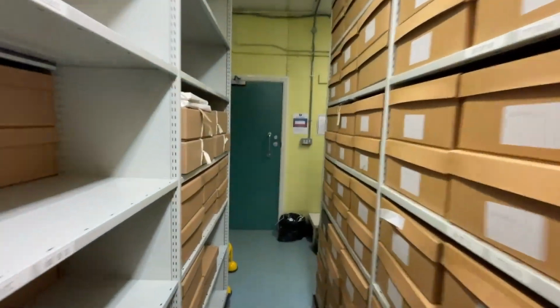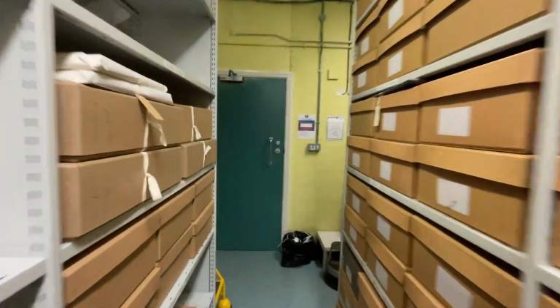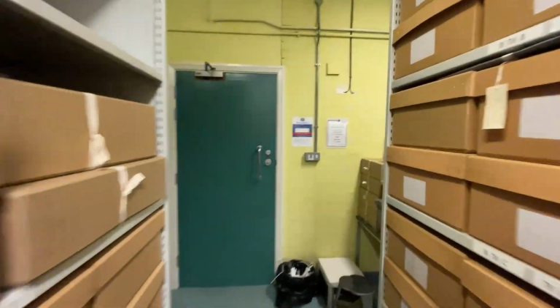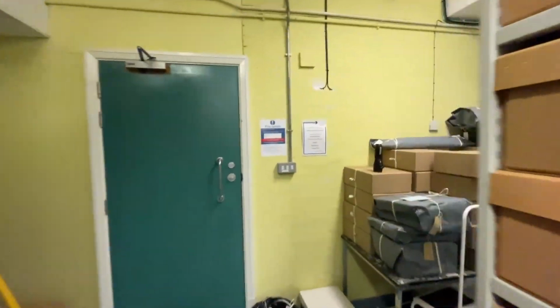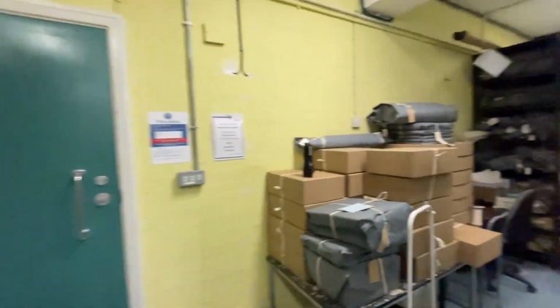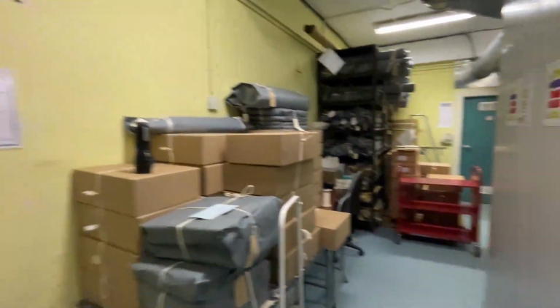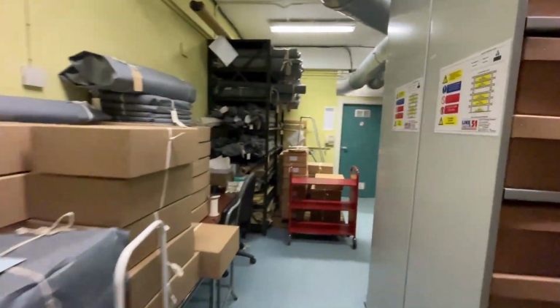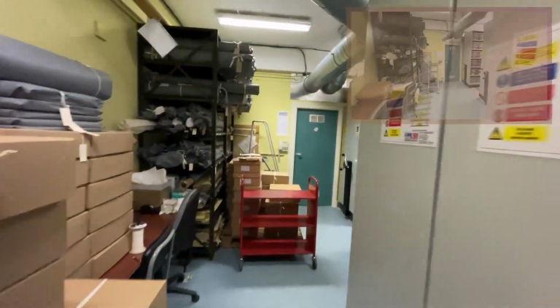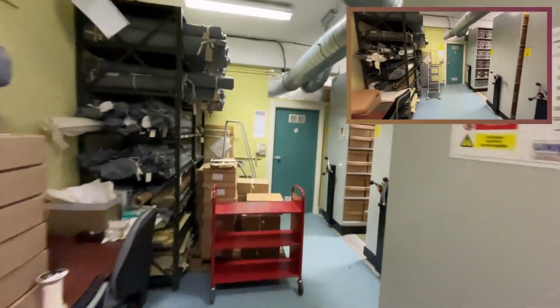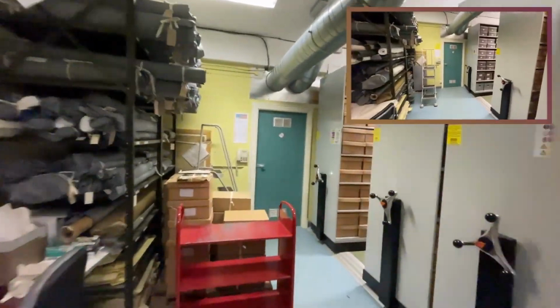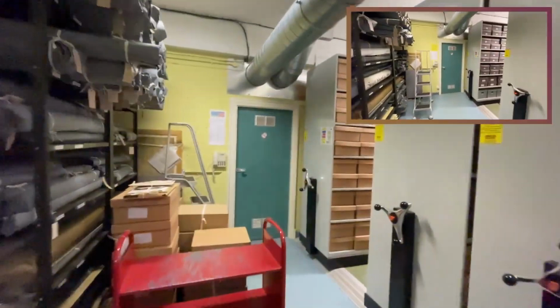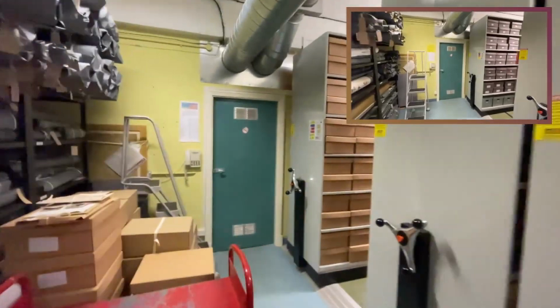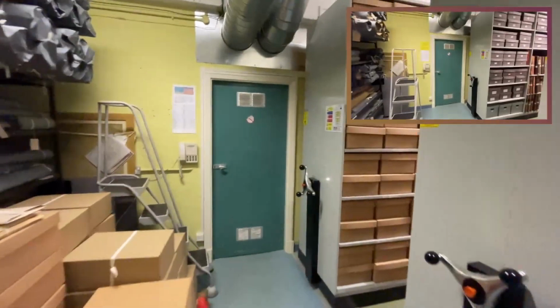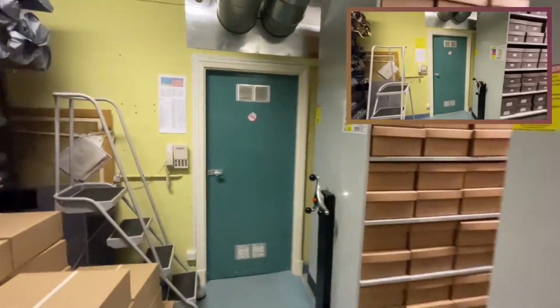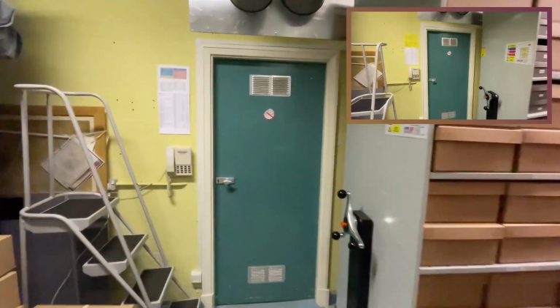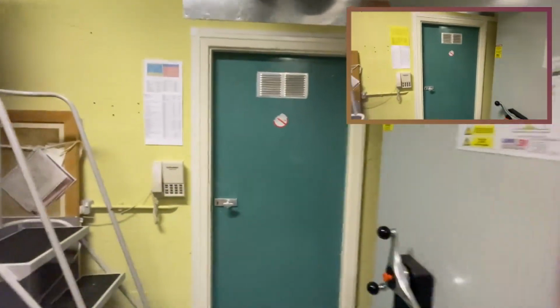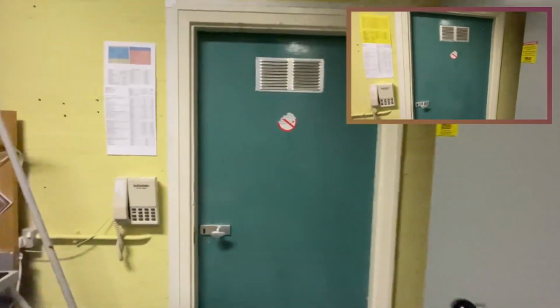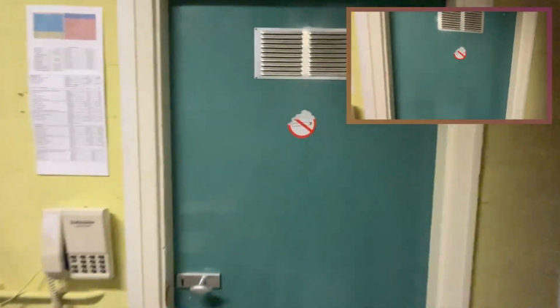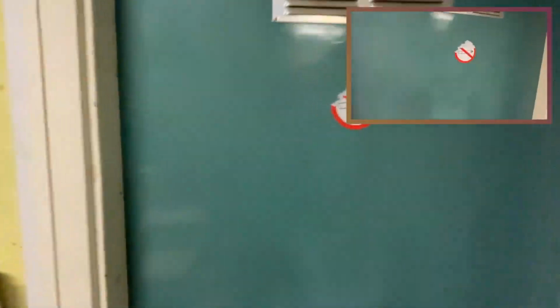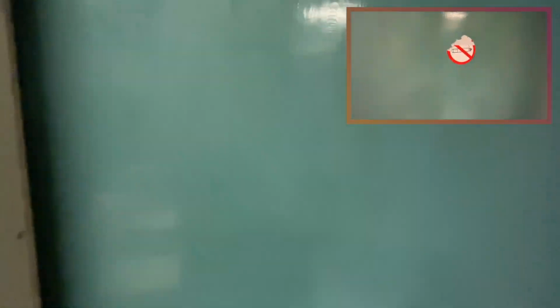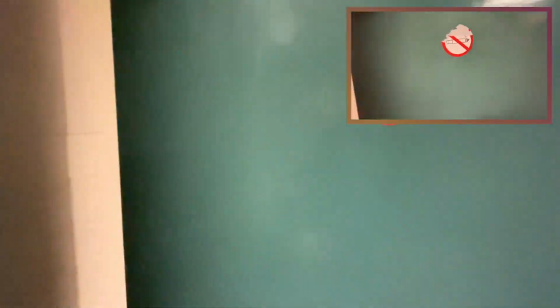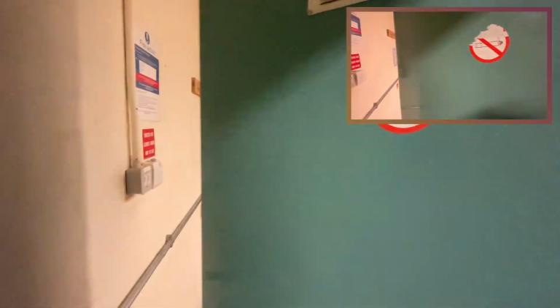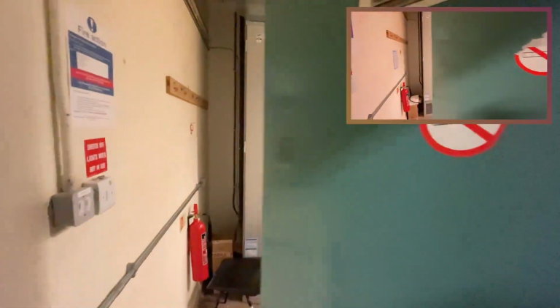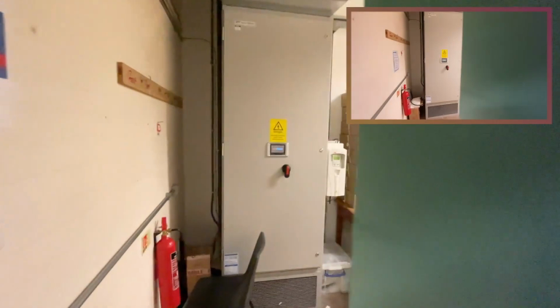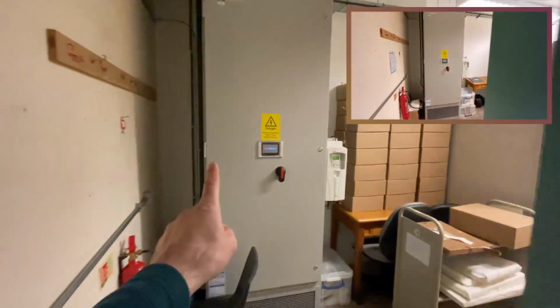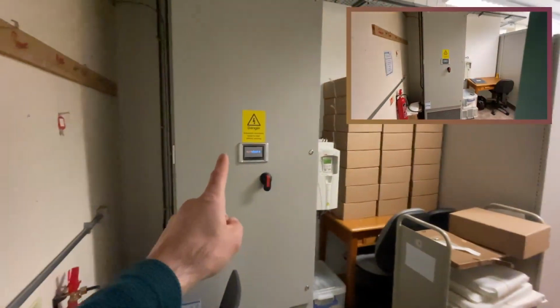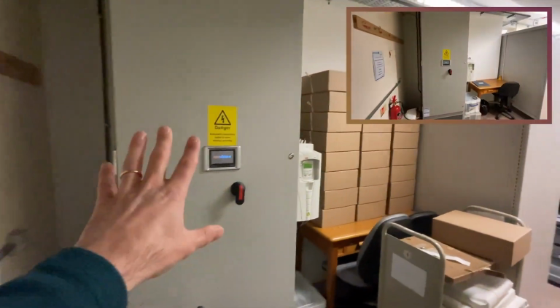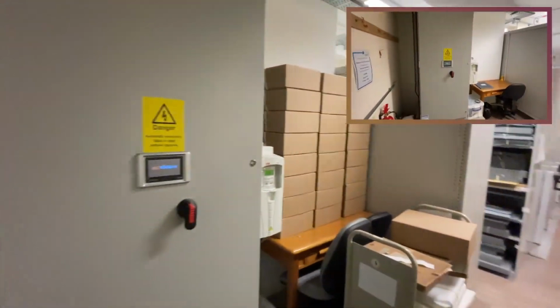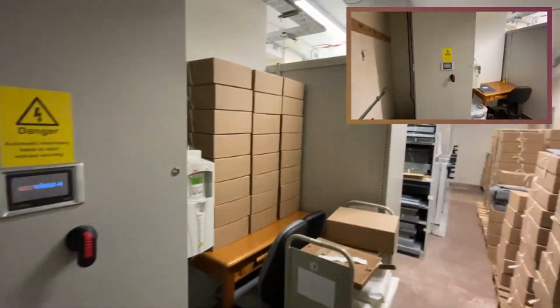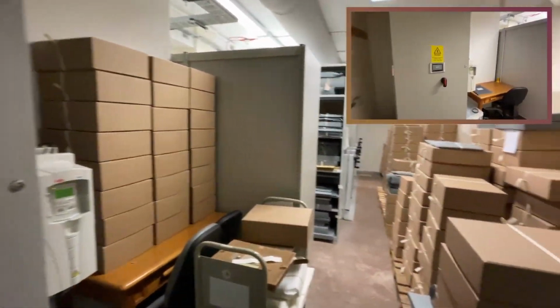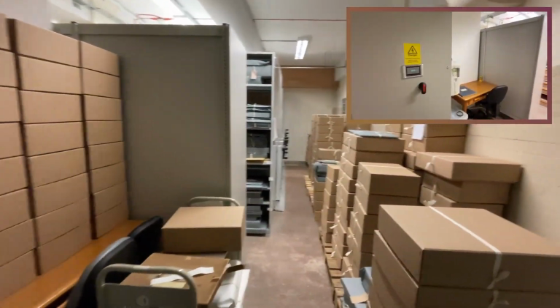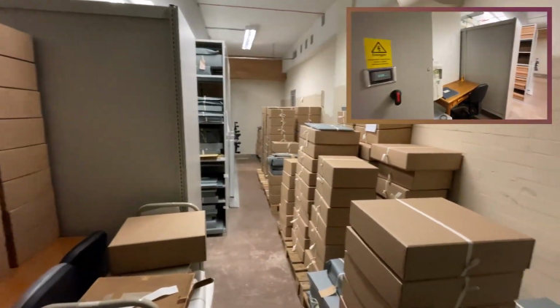Let's head out of basement B store and into basement C store. One thing that hasn't changed is the incredibly noisy air conditioning unit, so apologies for the noise there.